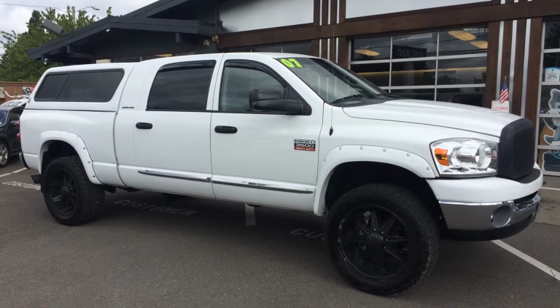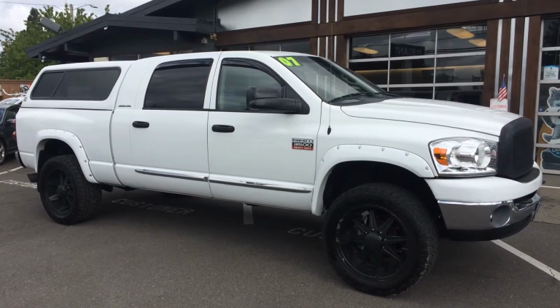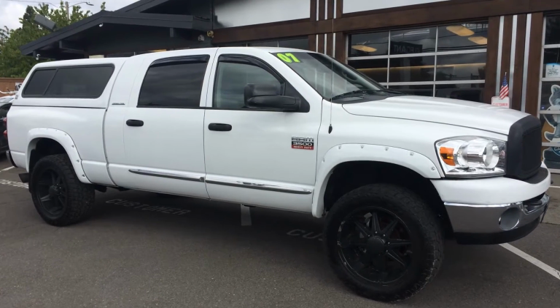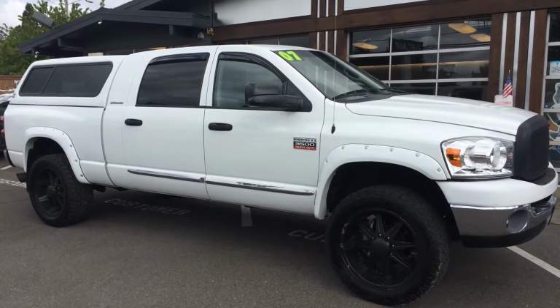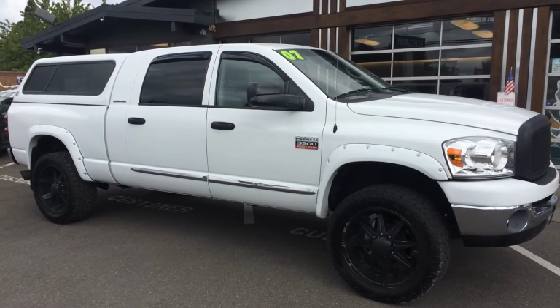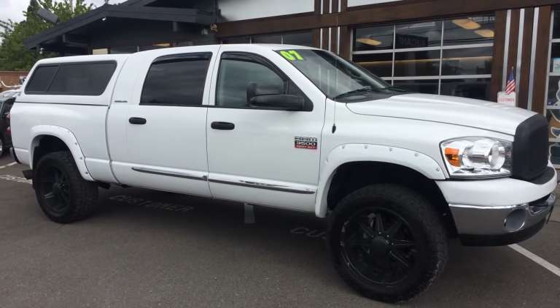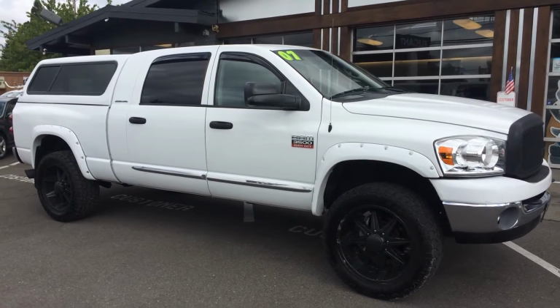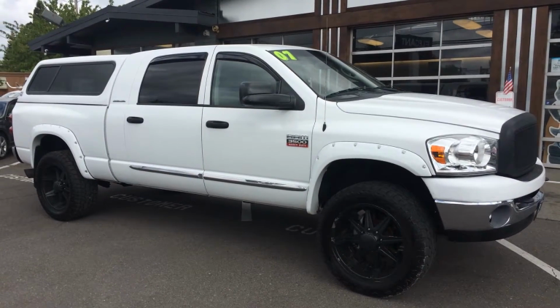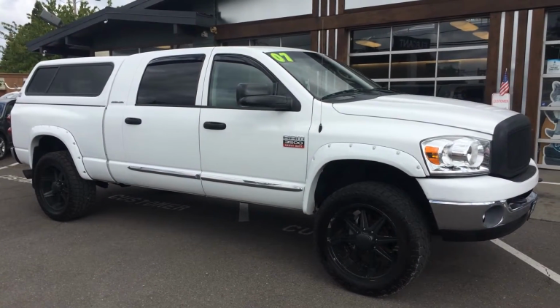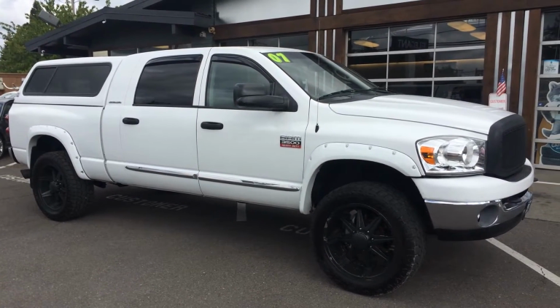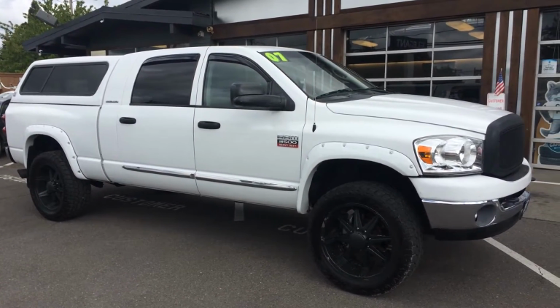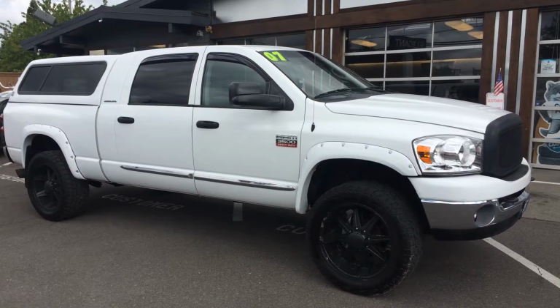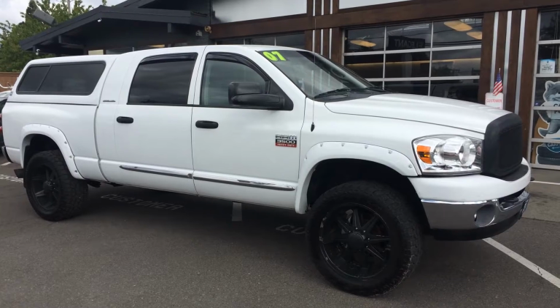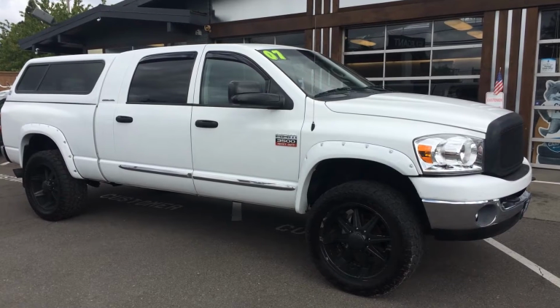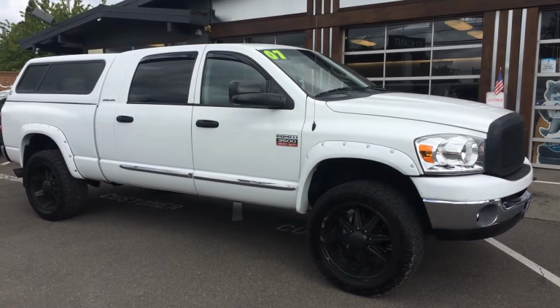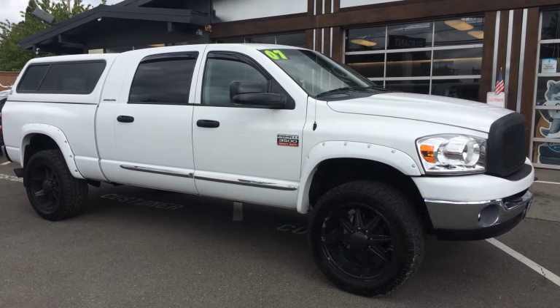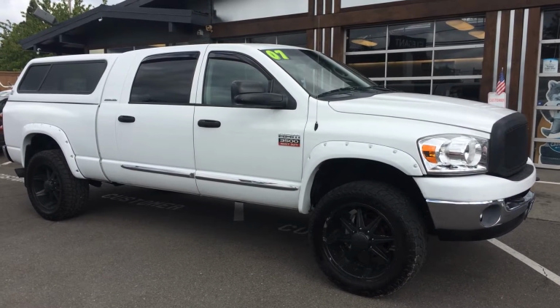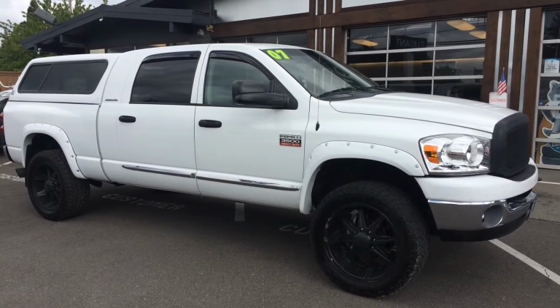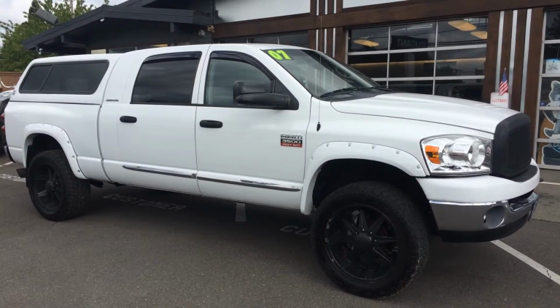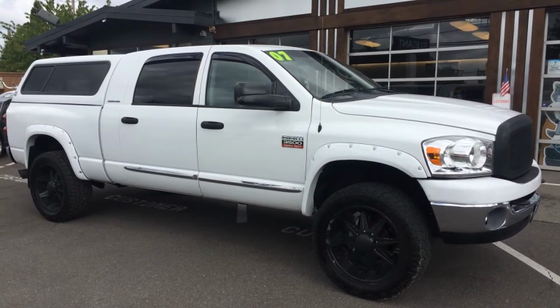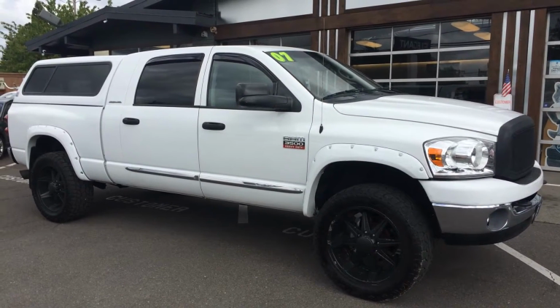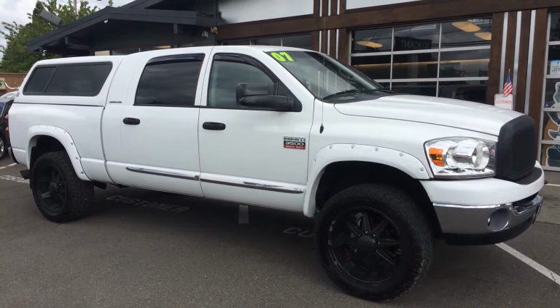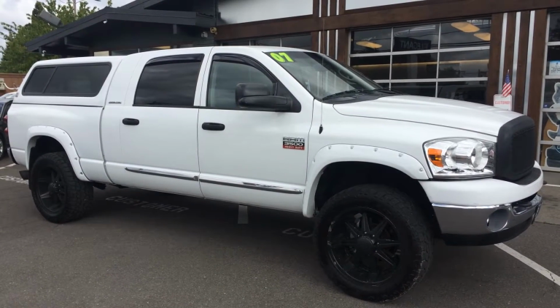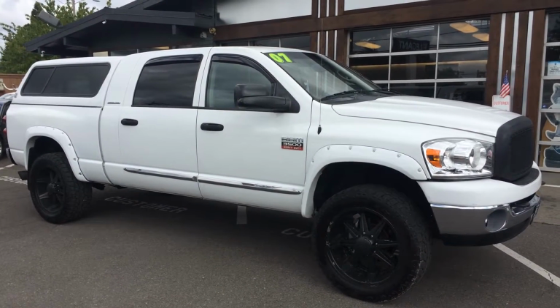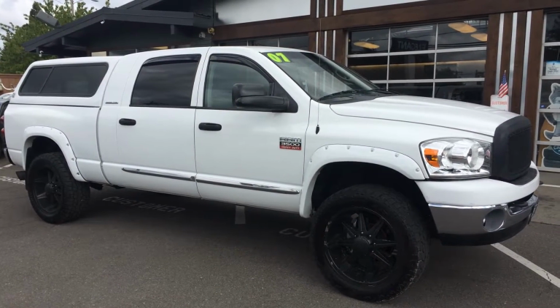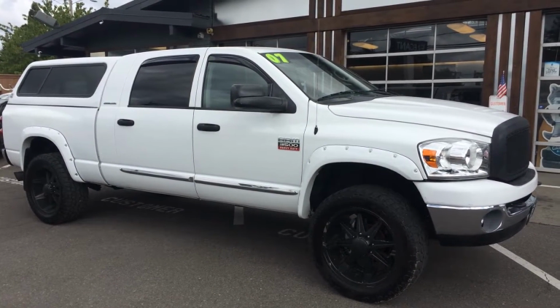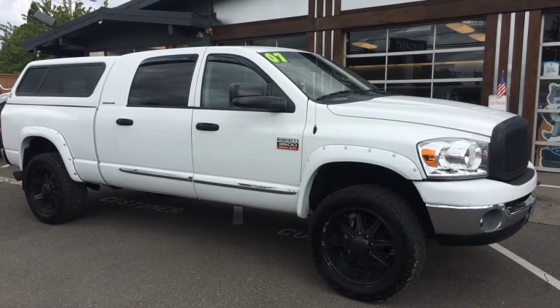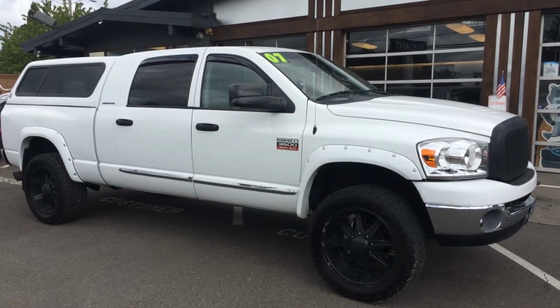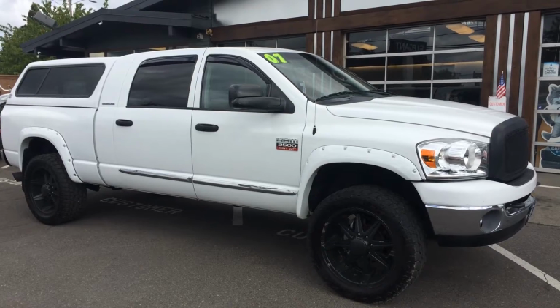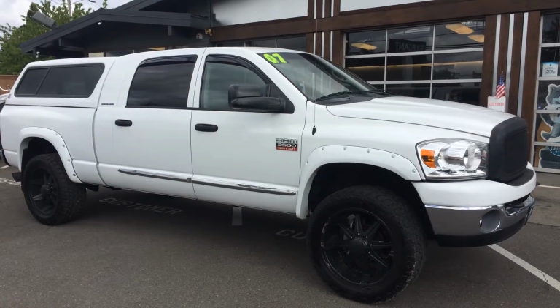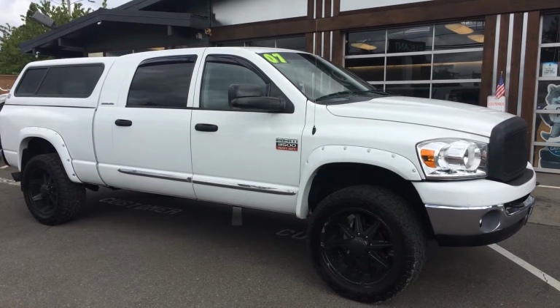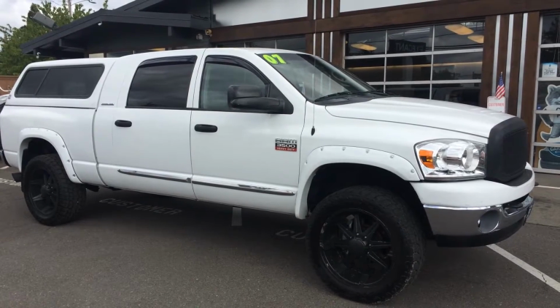Good morning. Cory Frazier here with Elegant Auto Sales. Today I'm going to do a walk around of this 2007 Dodge Ram 3500 Megacab Cummins.